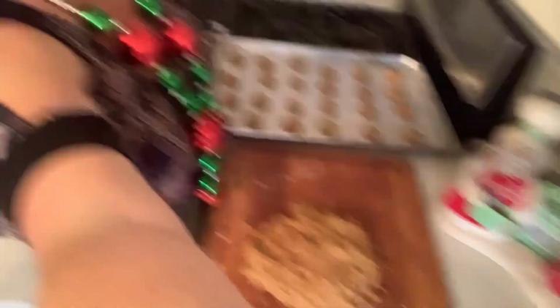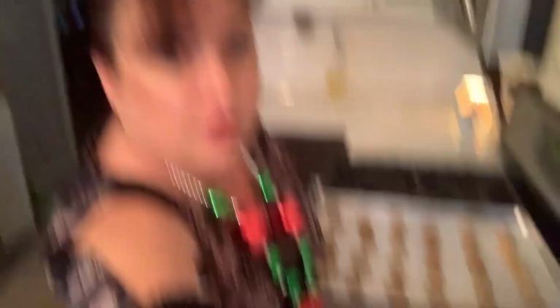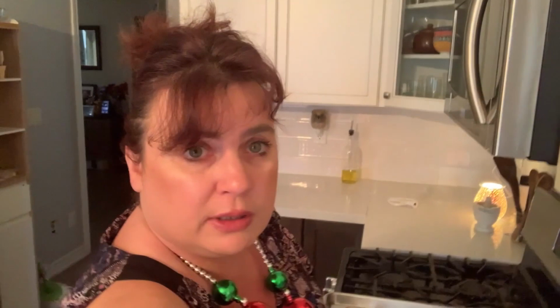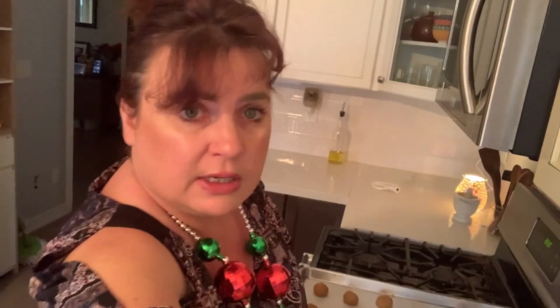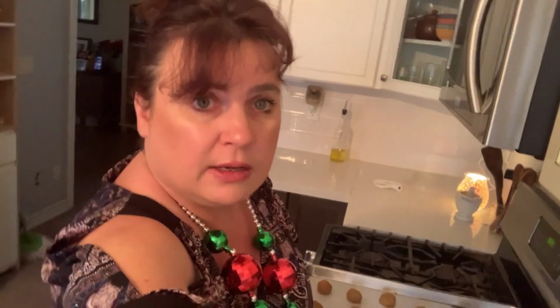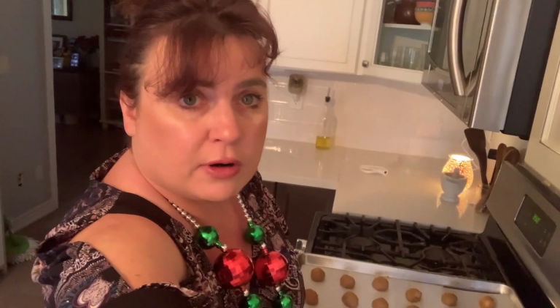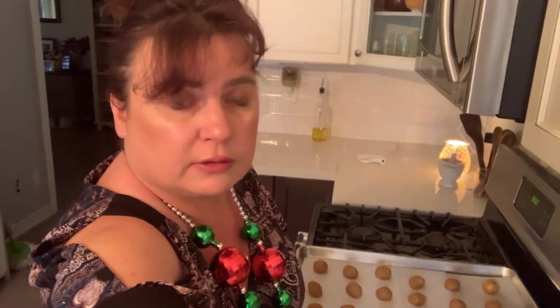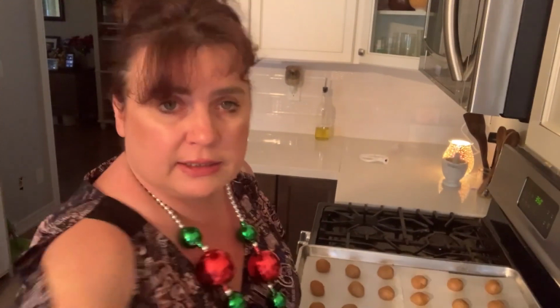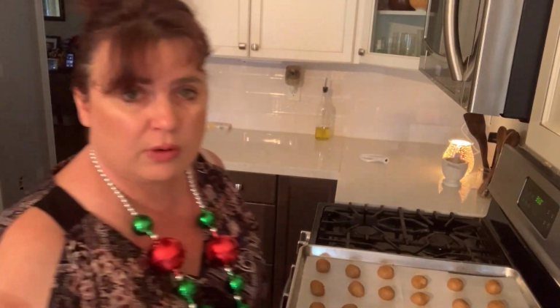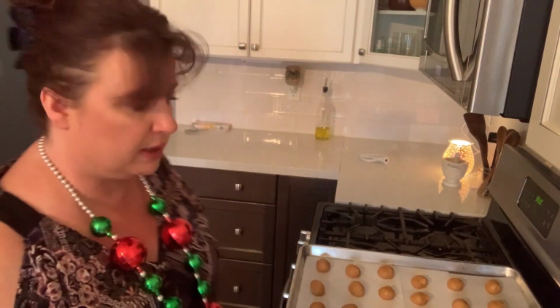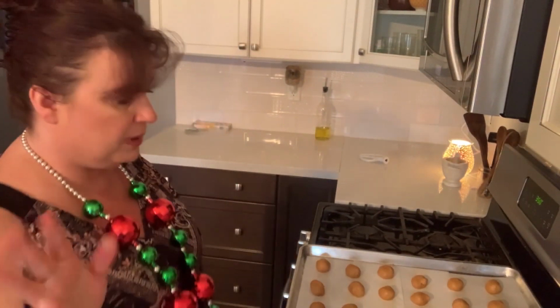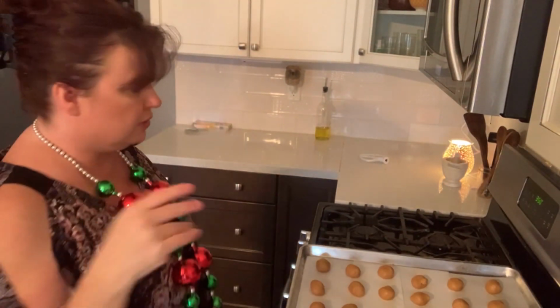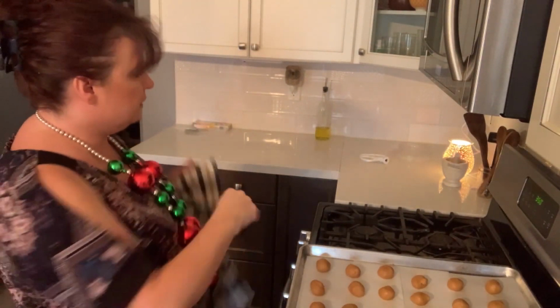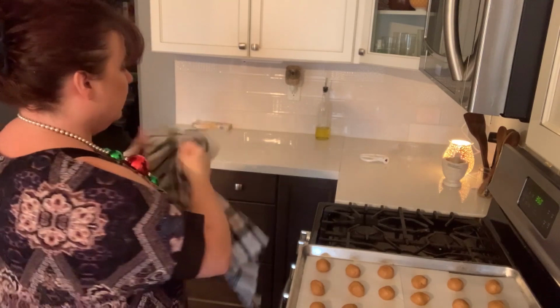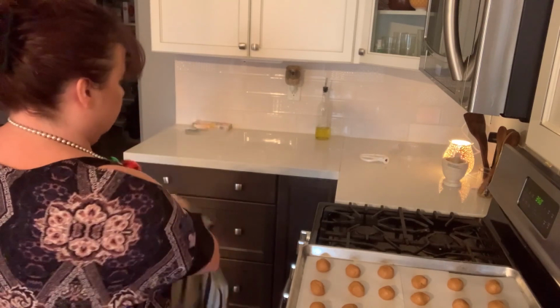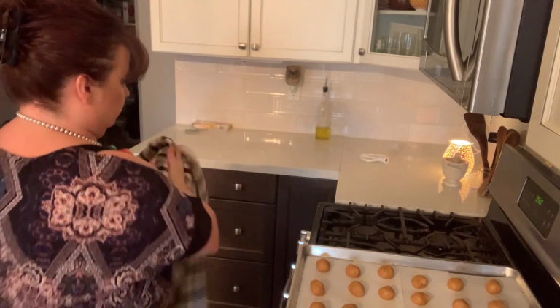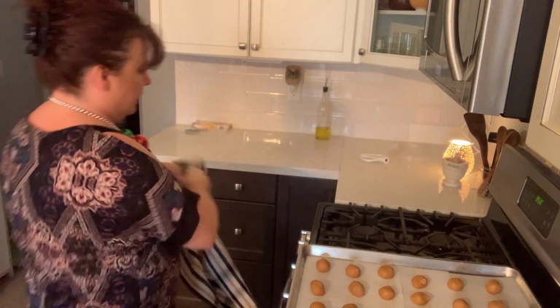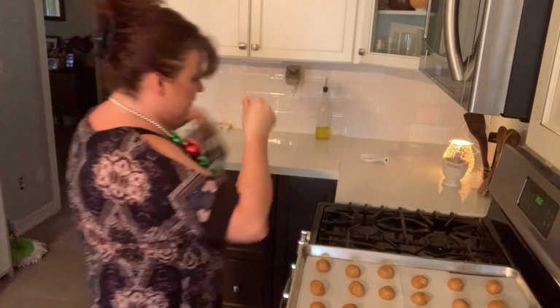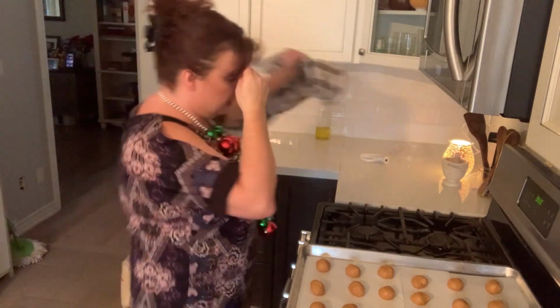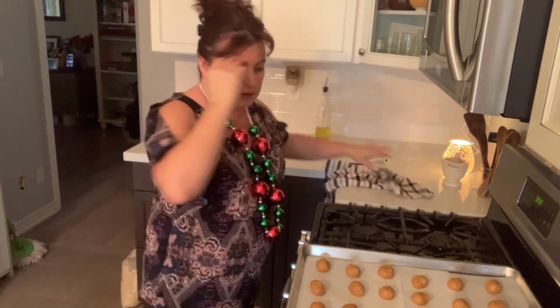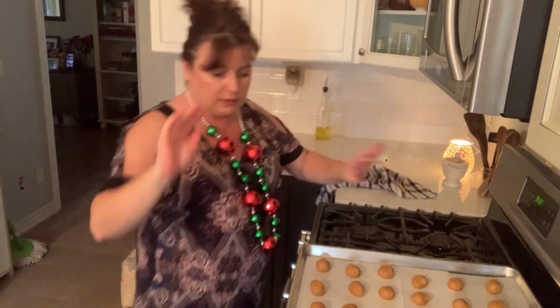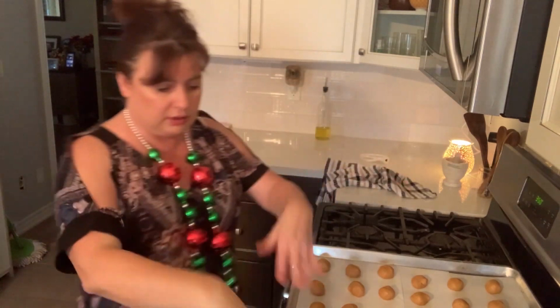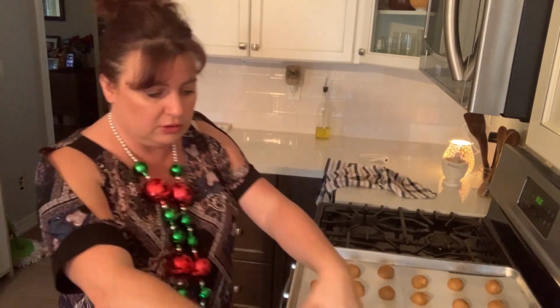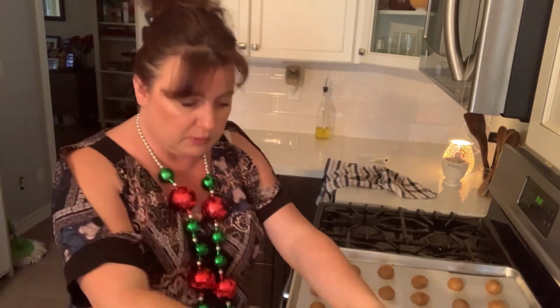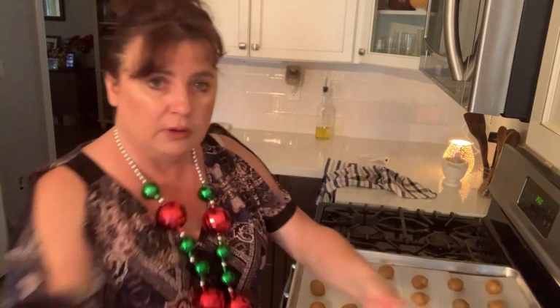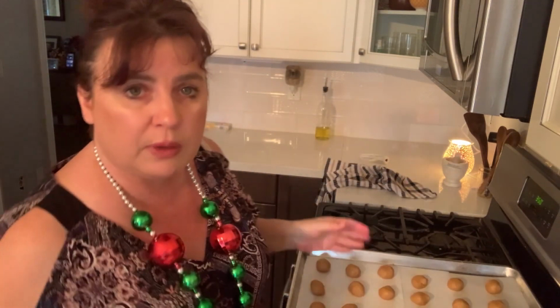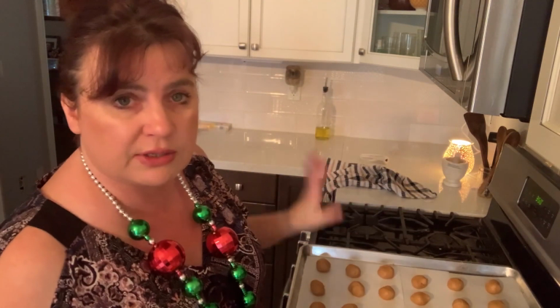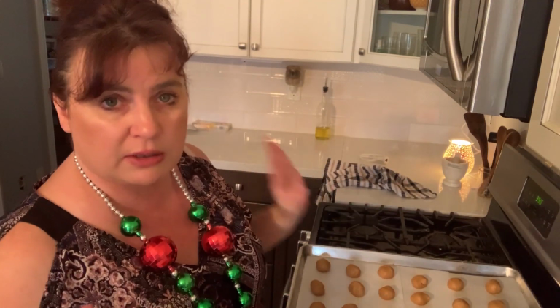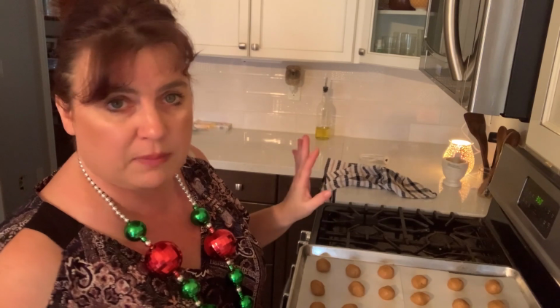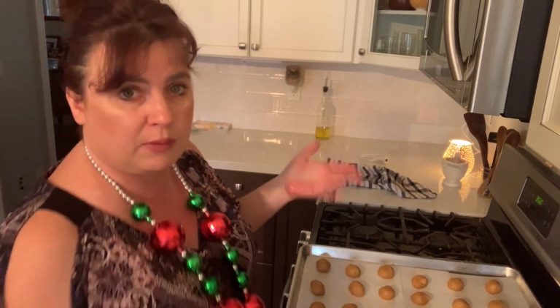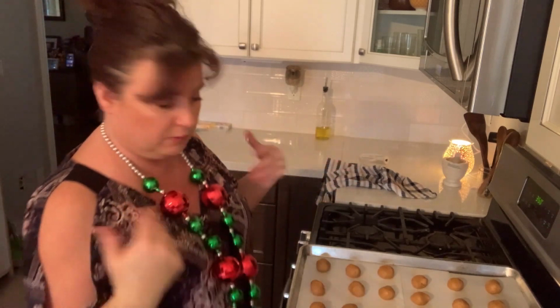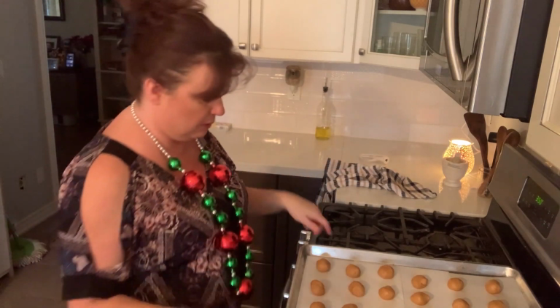I'm going to put these in for about 10 to 12 minutes, depending on your oven. I'm going to continue with the rest of them and I'll take you back when they're out.